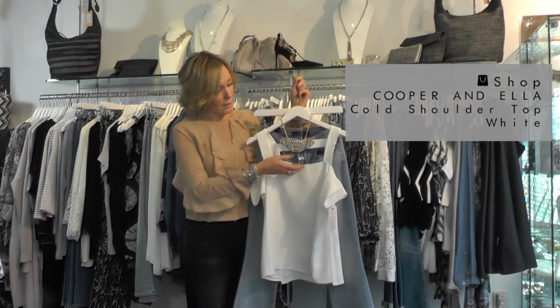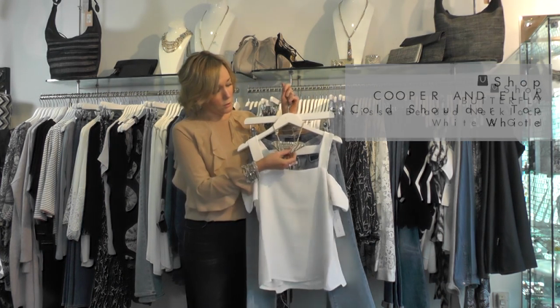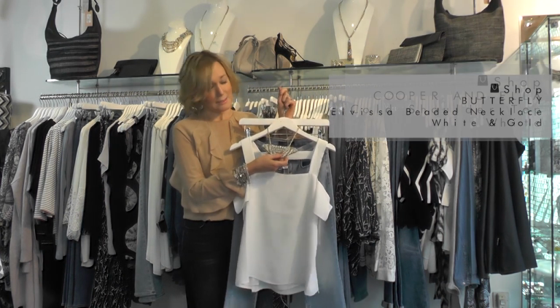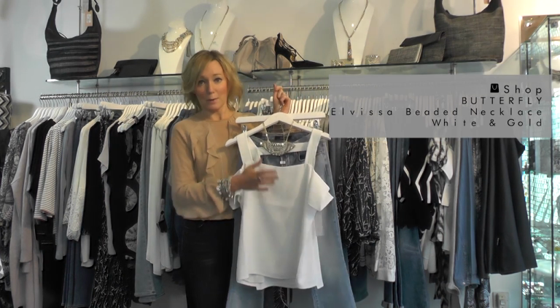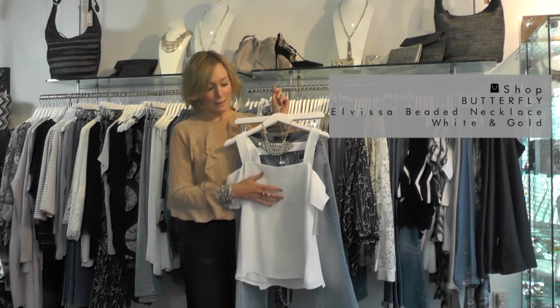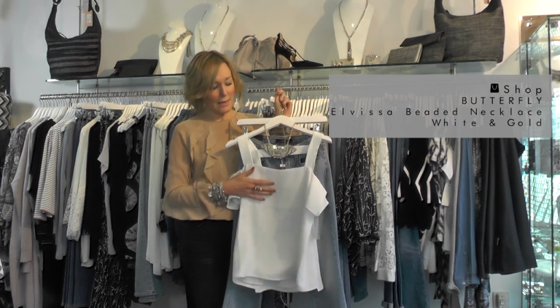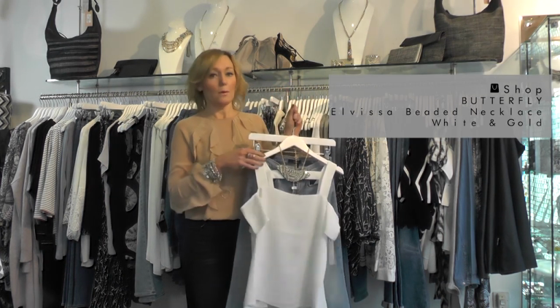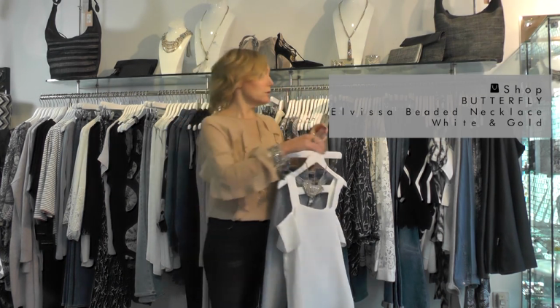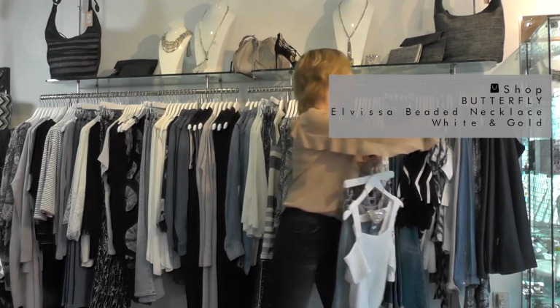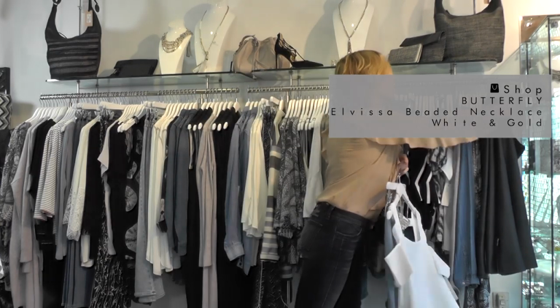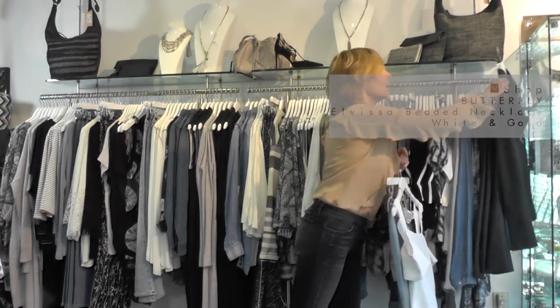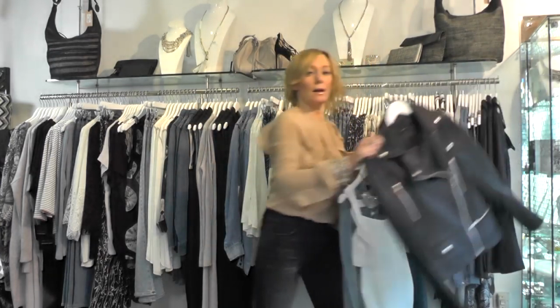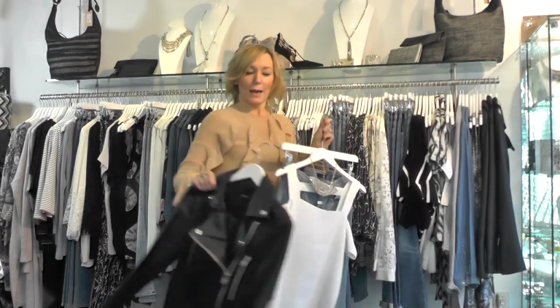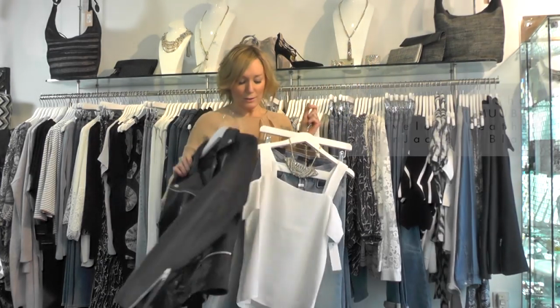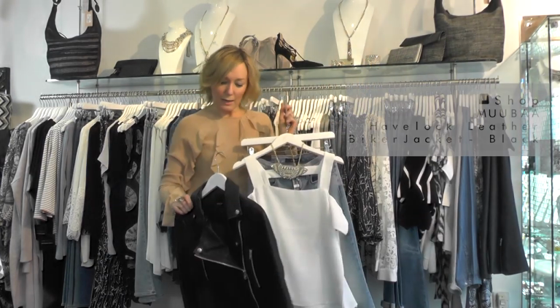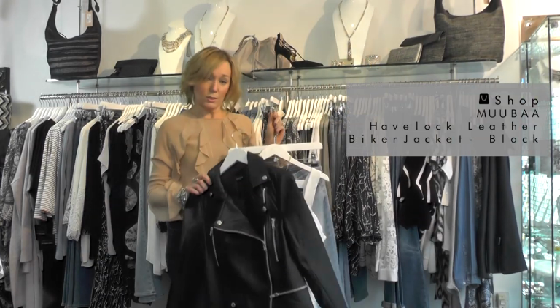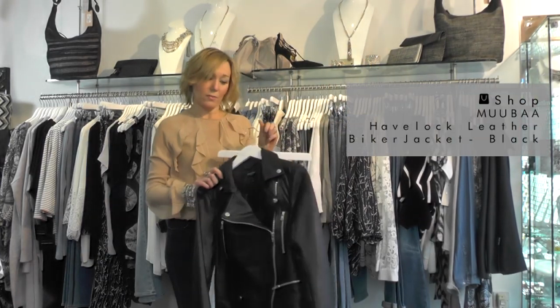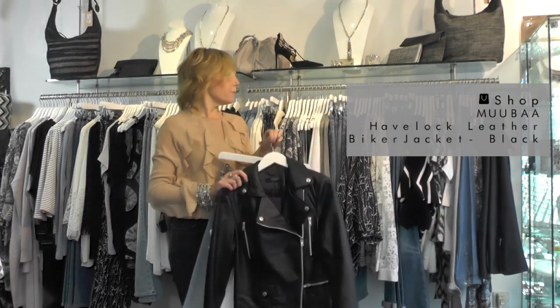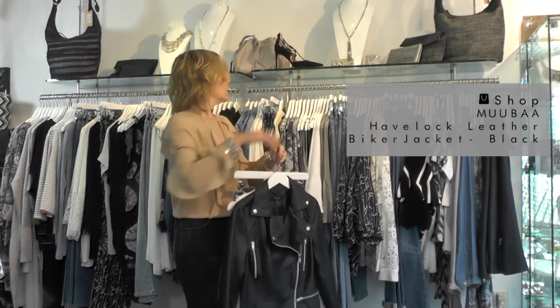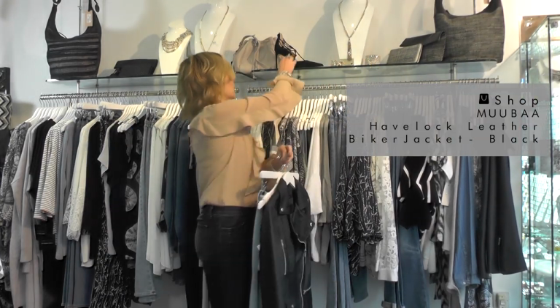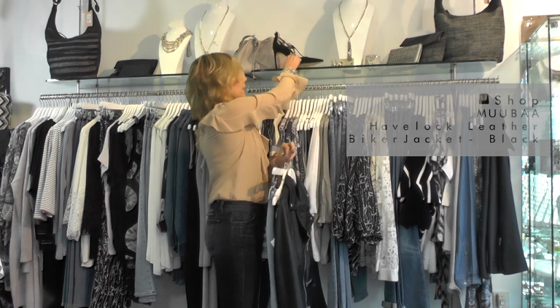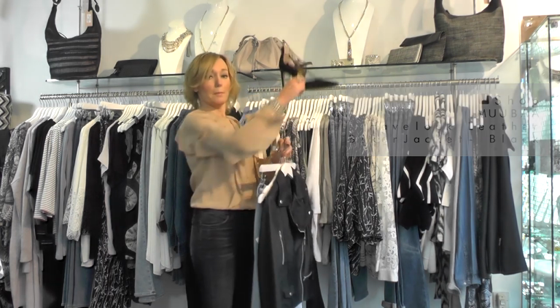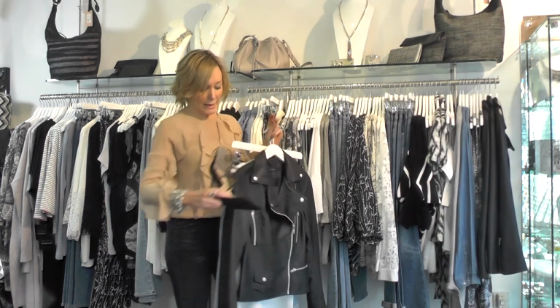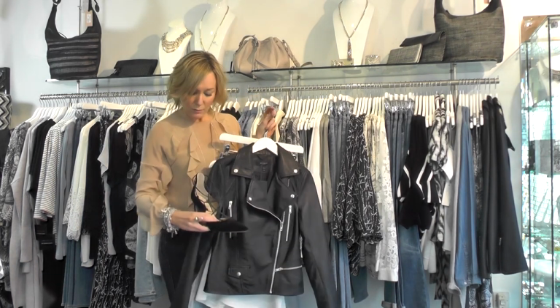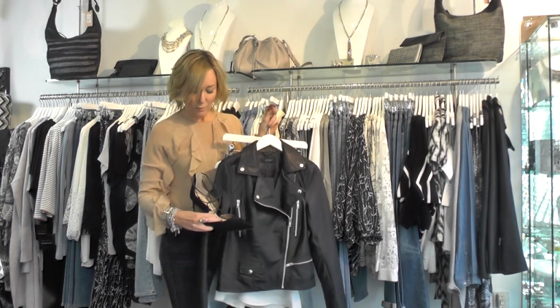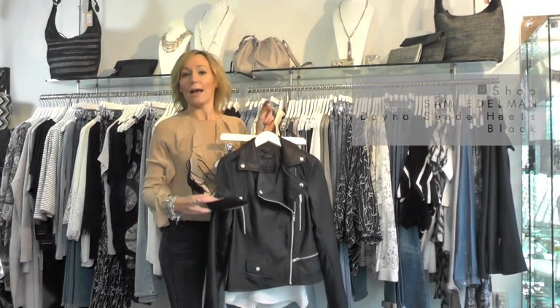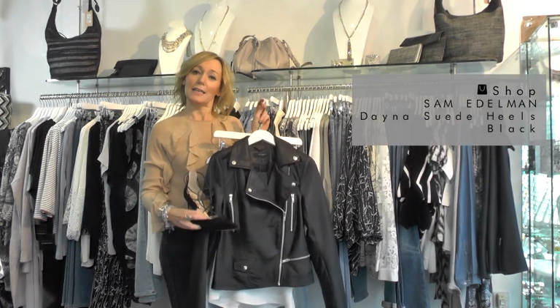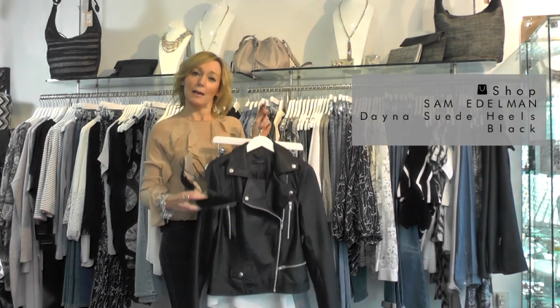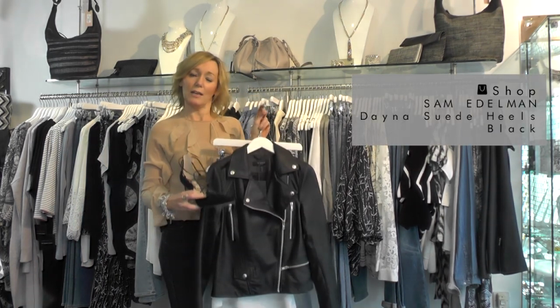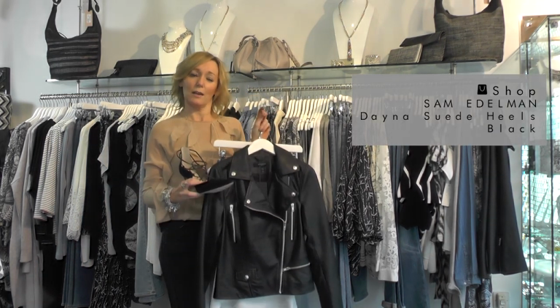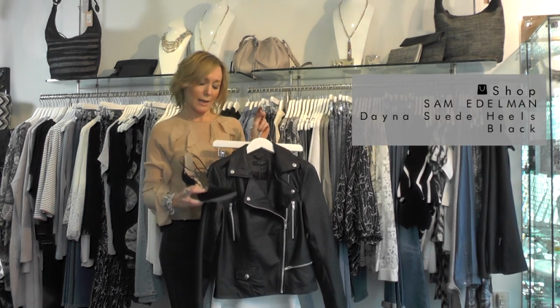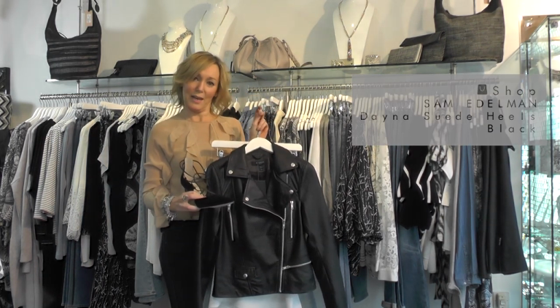I've got that with a really gorgeous statement necklace. I'd also pop a black leather jacket over the top with a killer black heel, and you've got that real 80s chic look nailed.